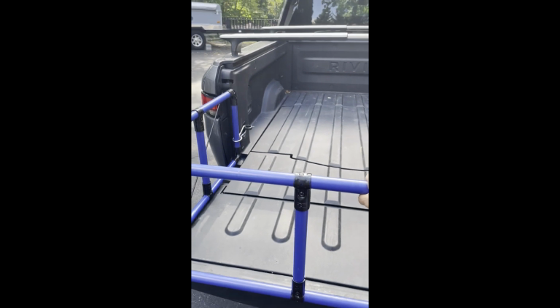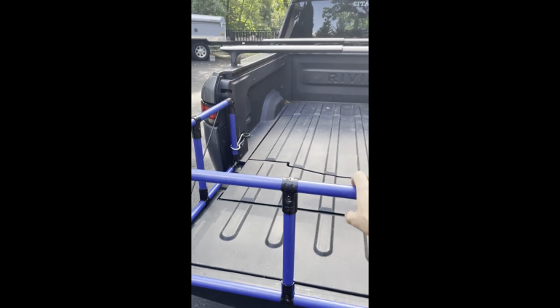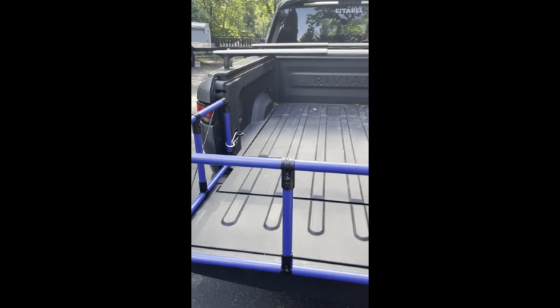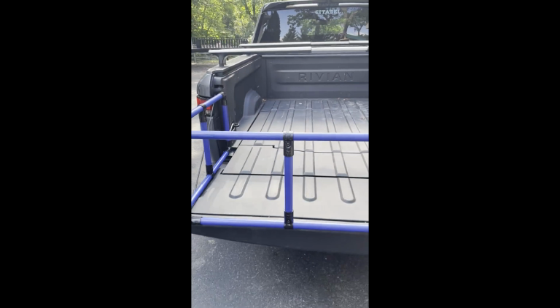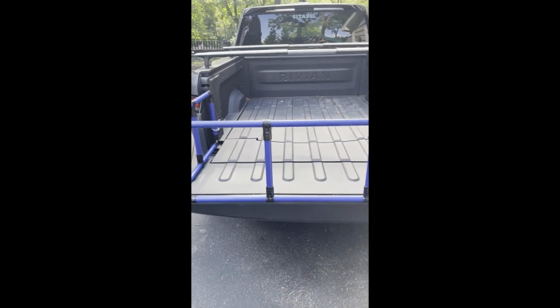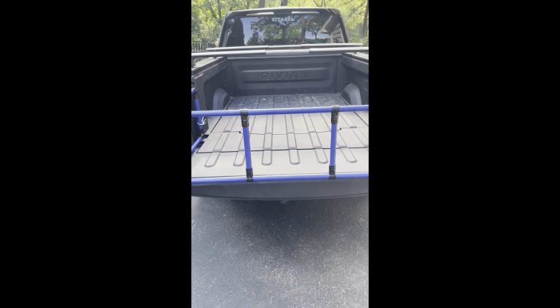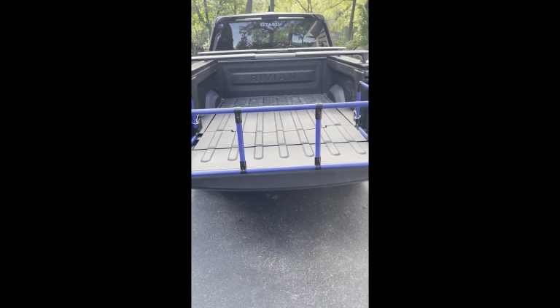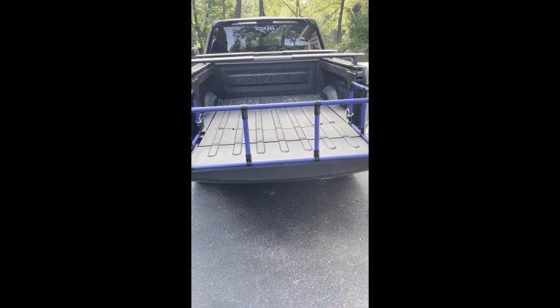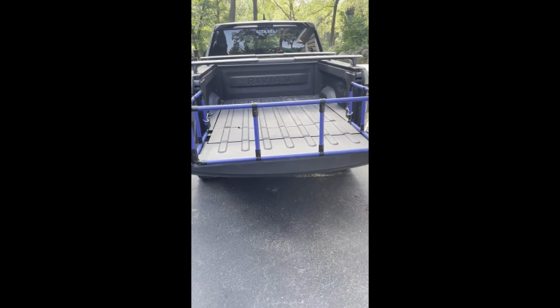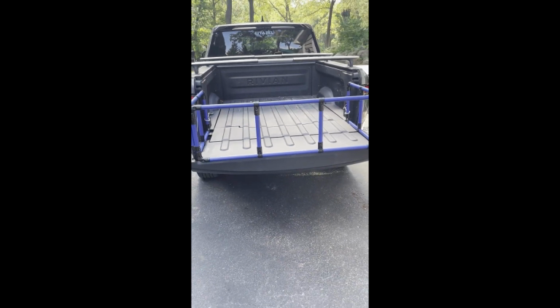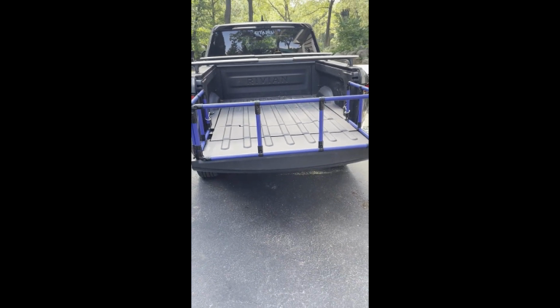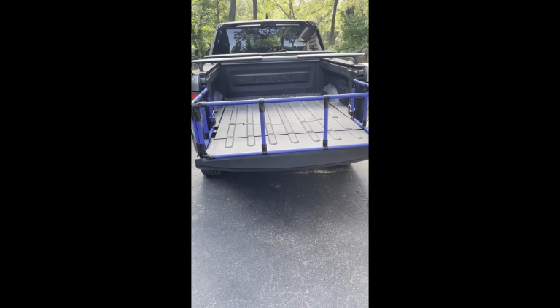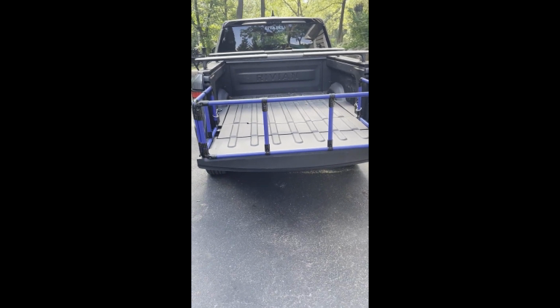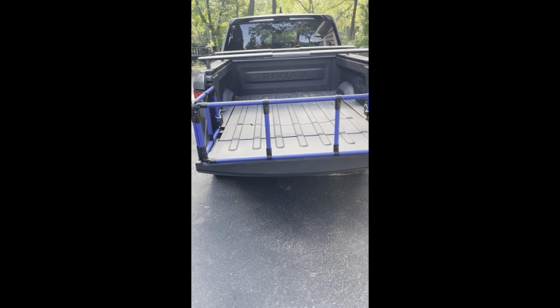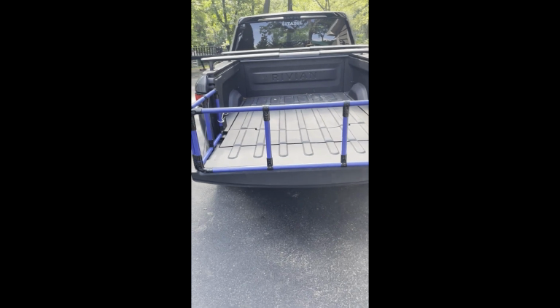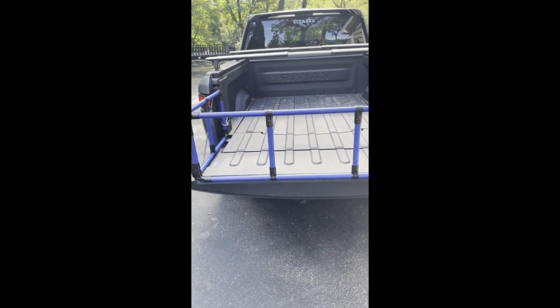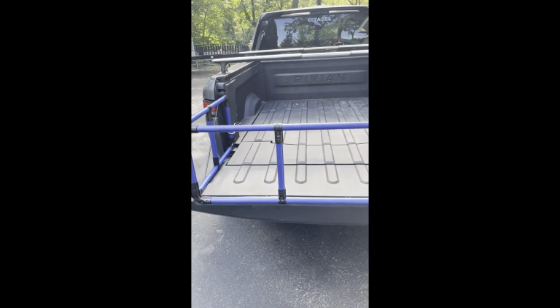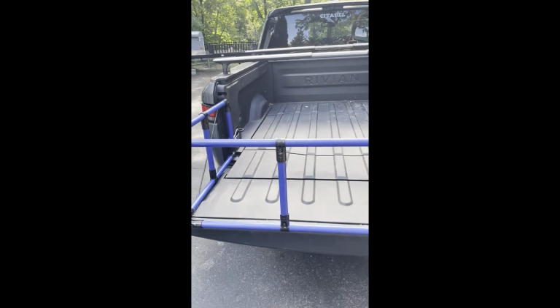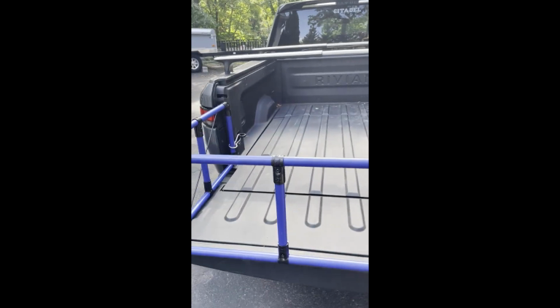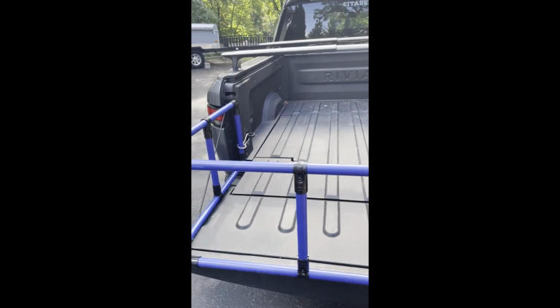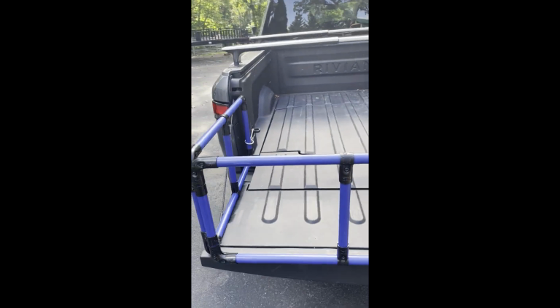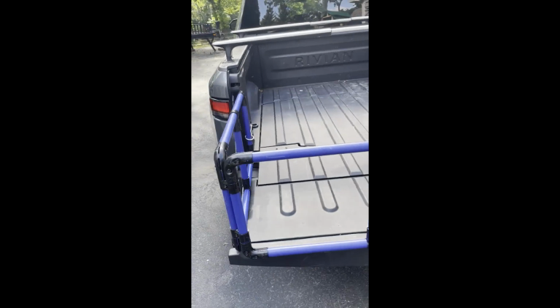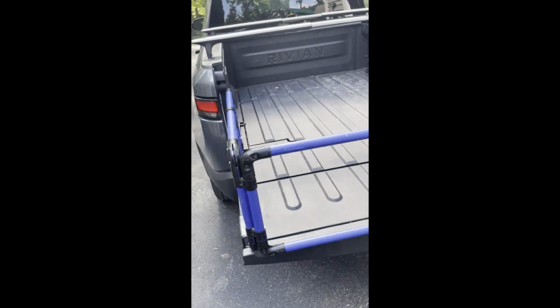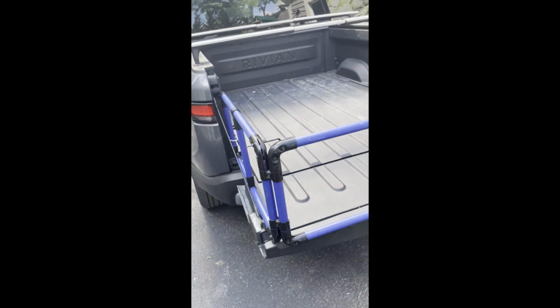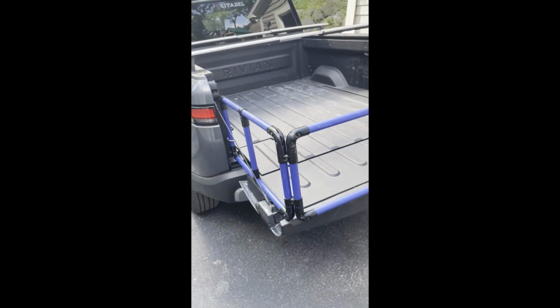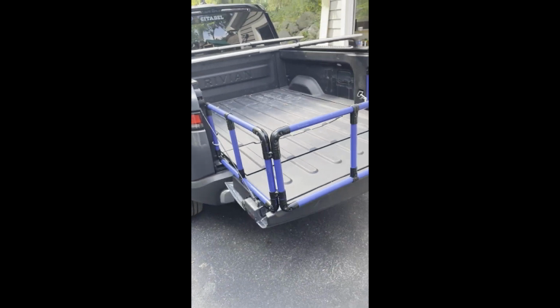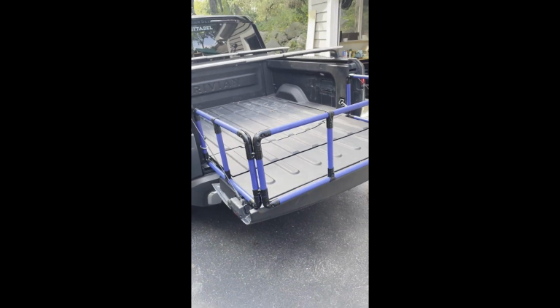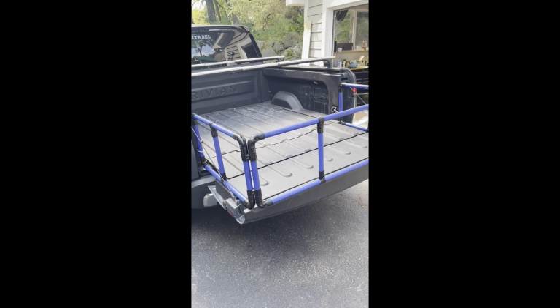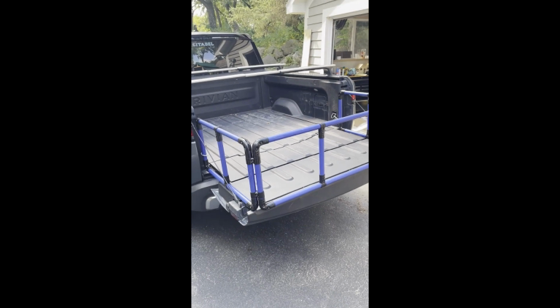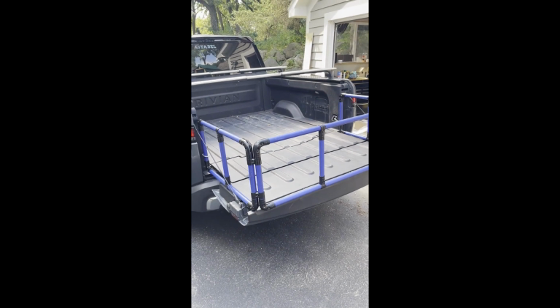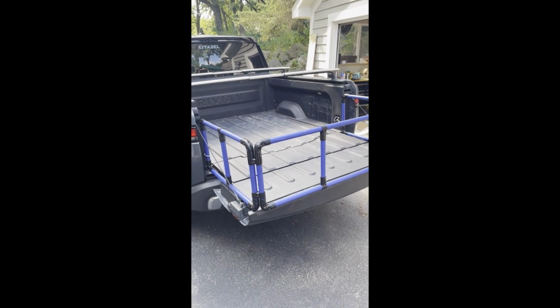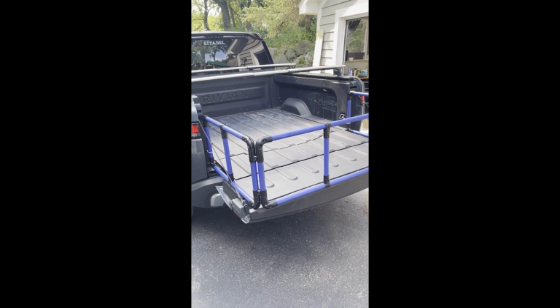It's really perfect for hauling things like mulch, trash cans — sometimes I put boards on them to keep the boards in, because you really get a full seven and a half foot bed when you add an extender like this.